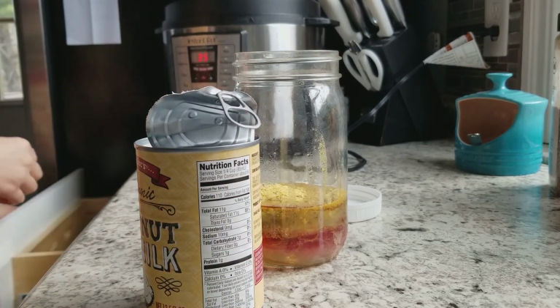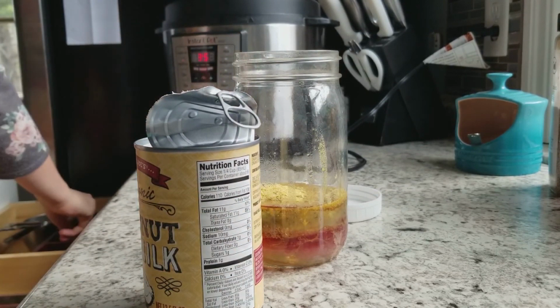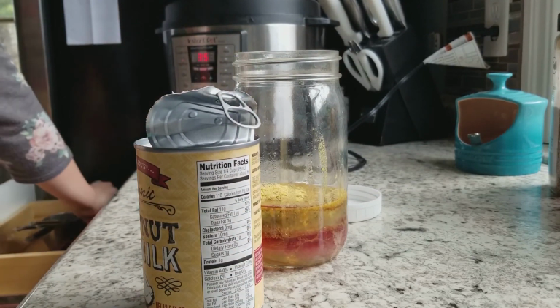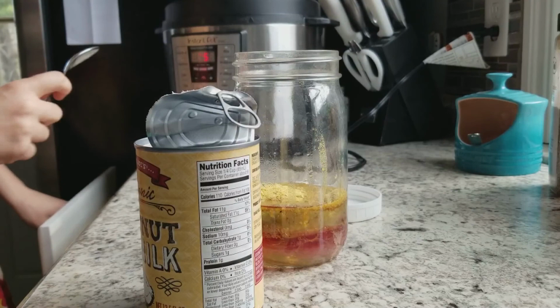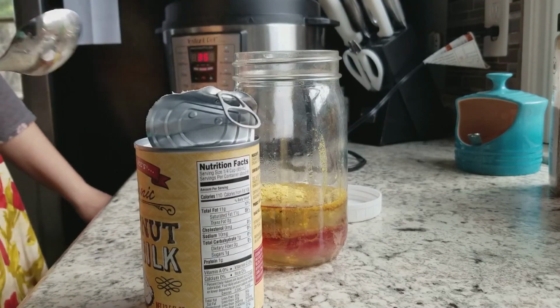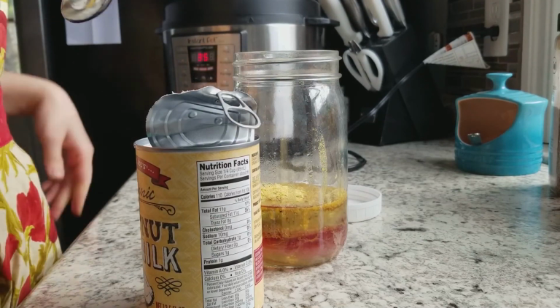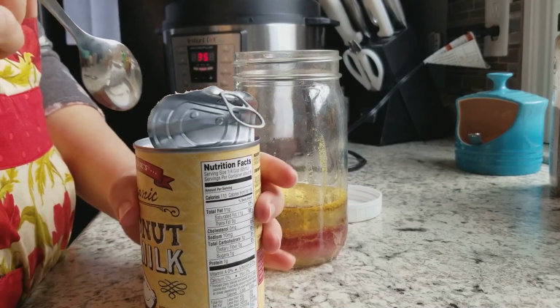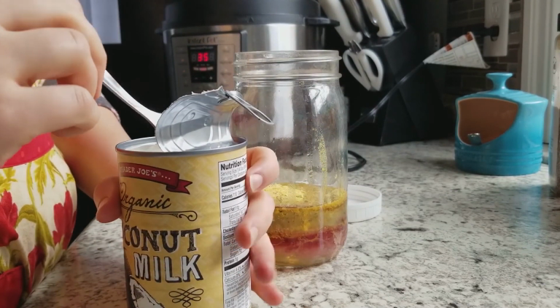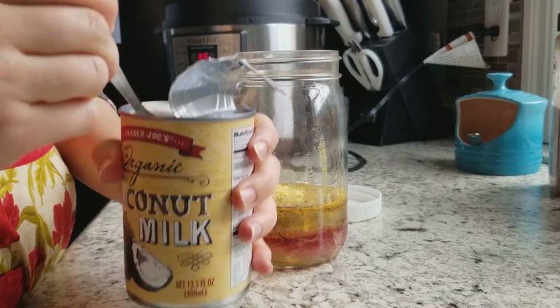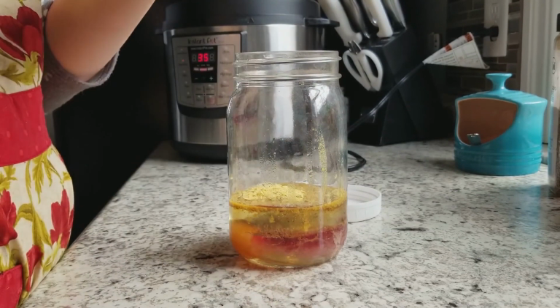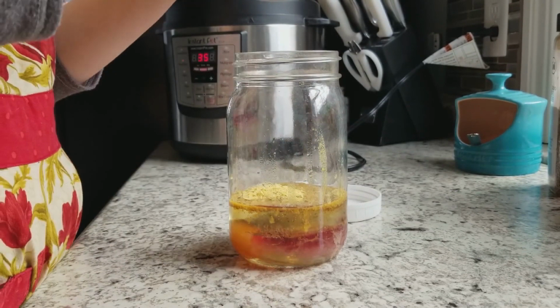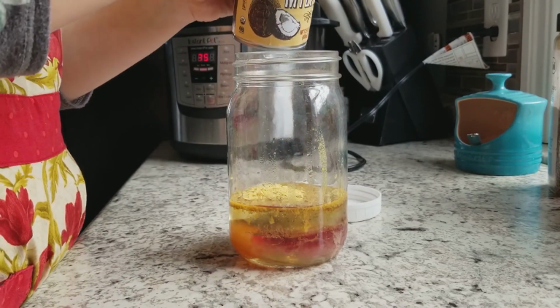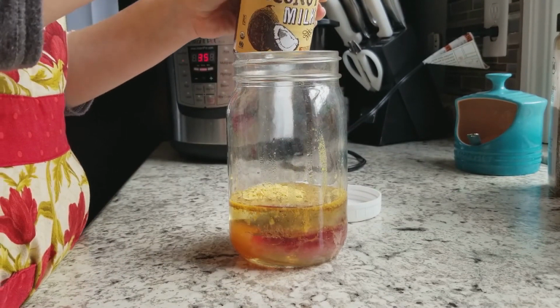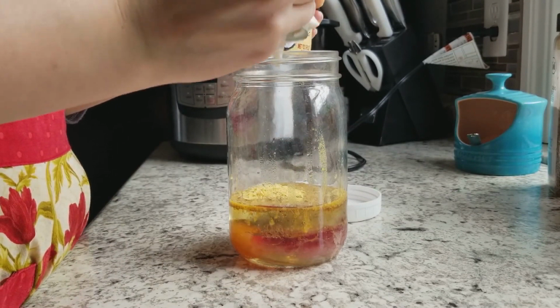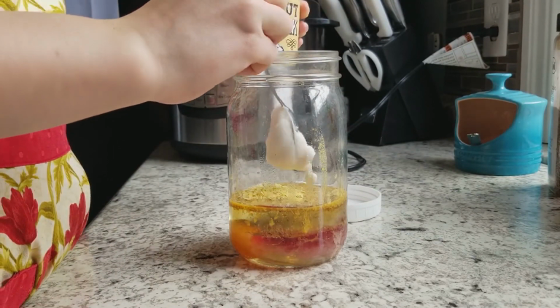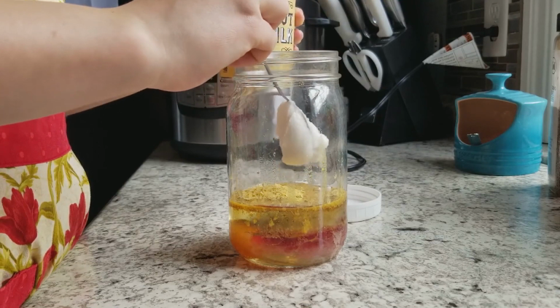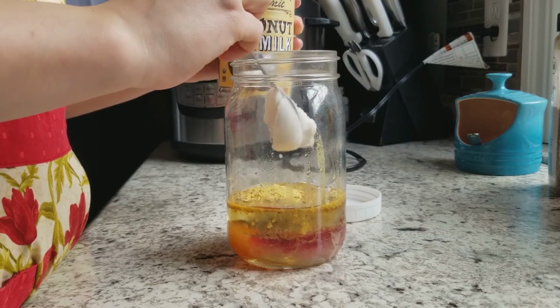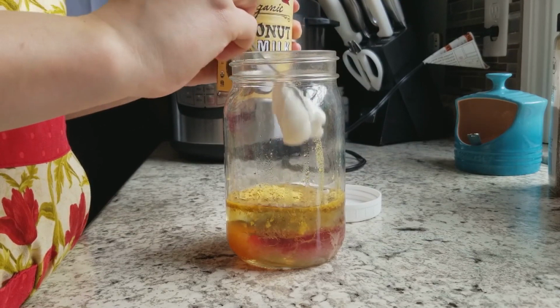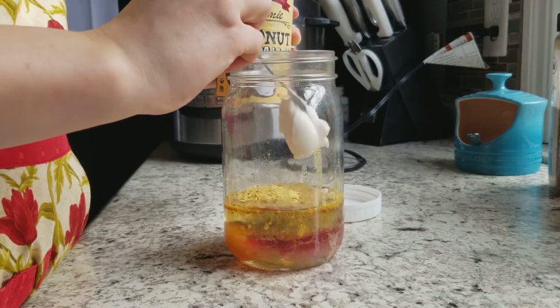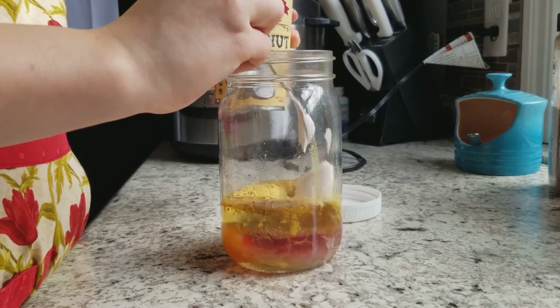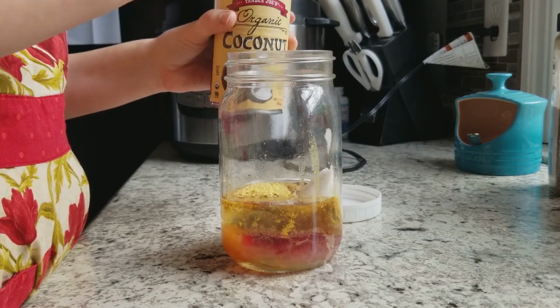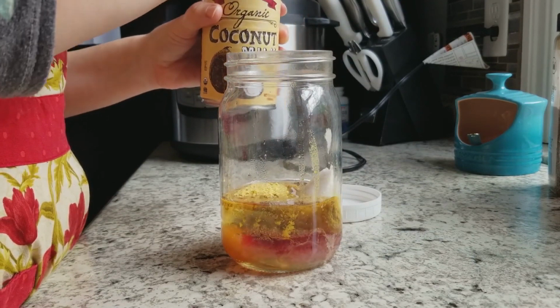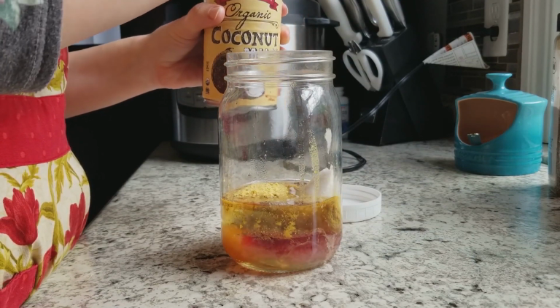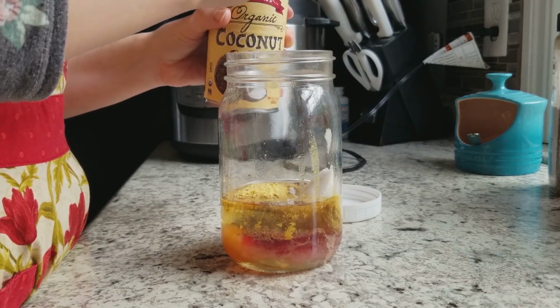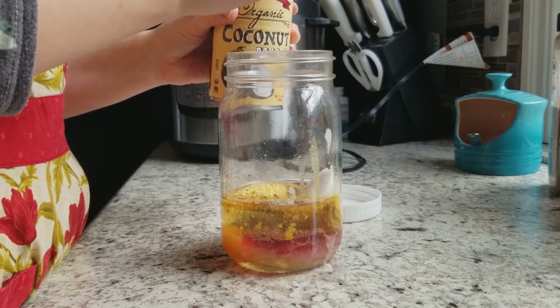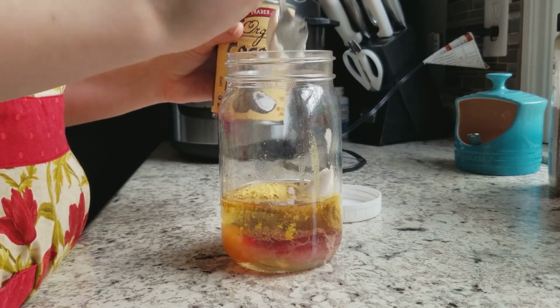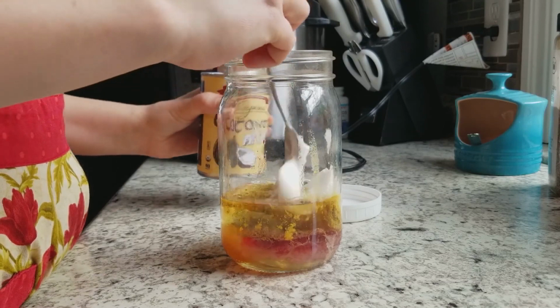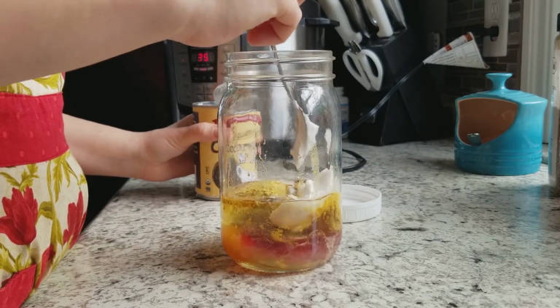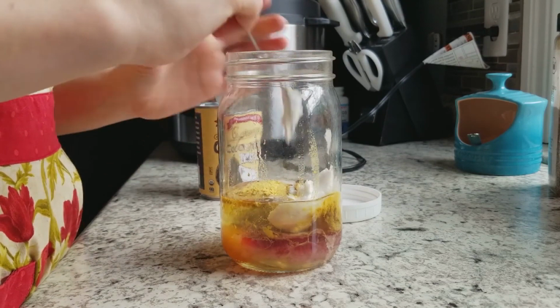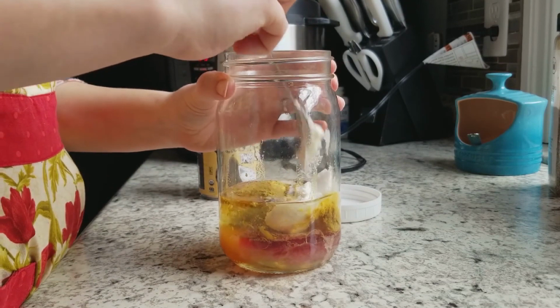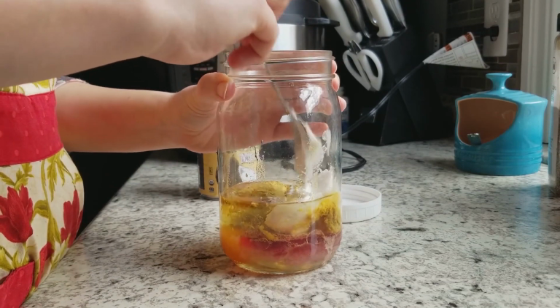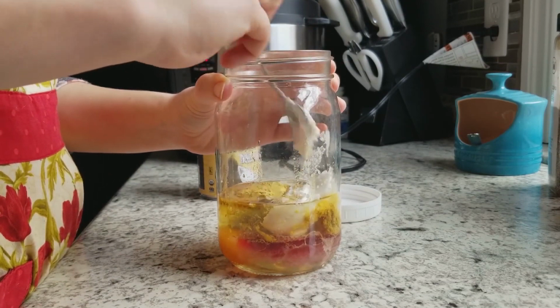Then we're going to open our can of coconut milk. I actually did not stir or shake it before opening, because I really love the thick creamy part on top. I'm just going to spoon out about 3 tablespoons of the coconut milk.